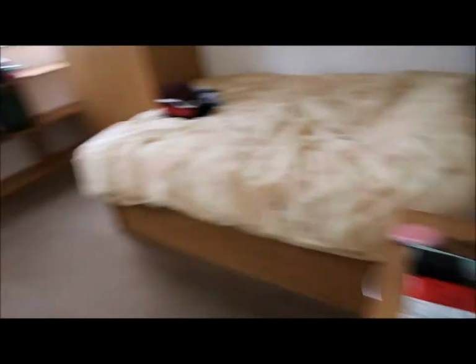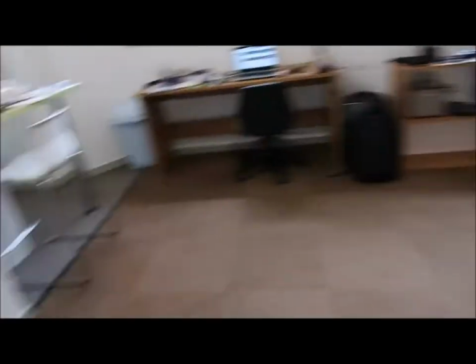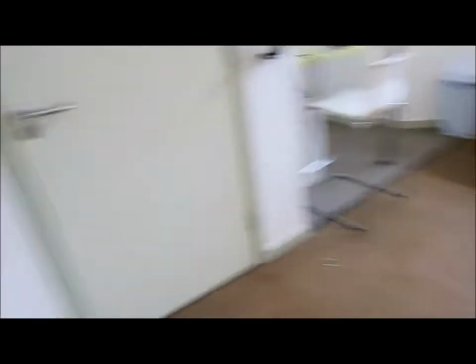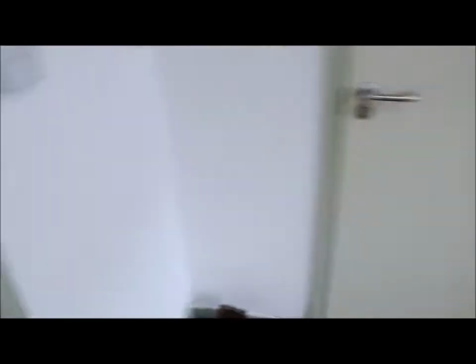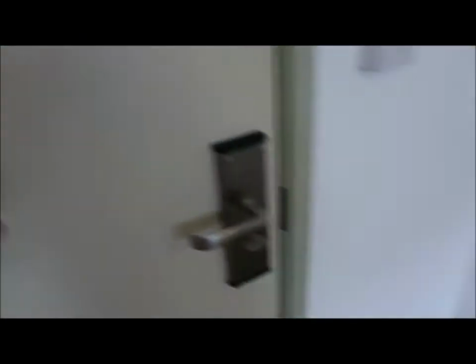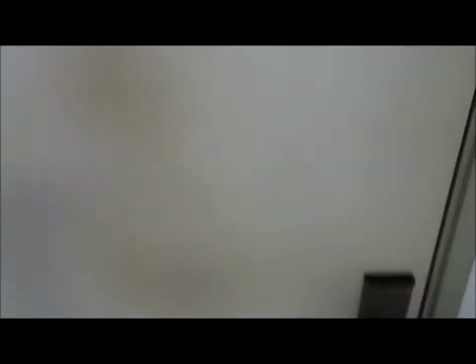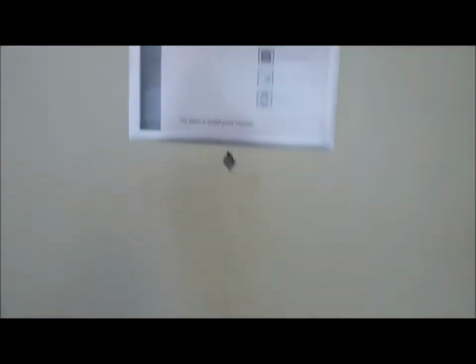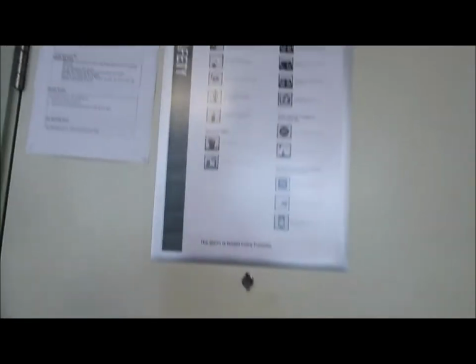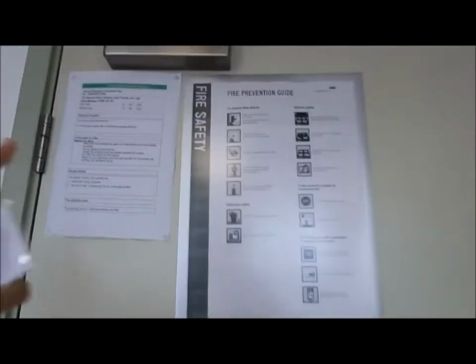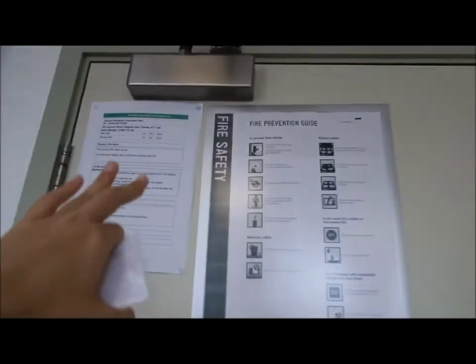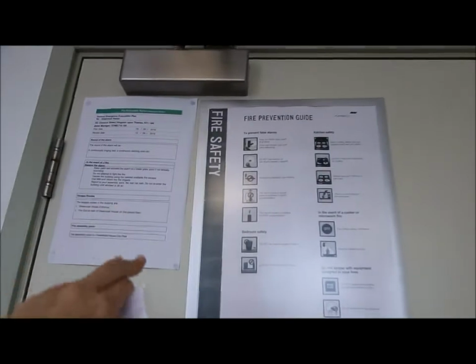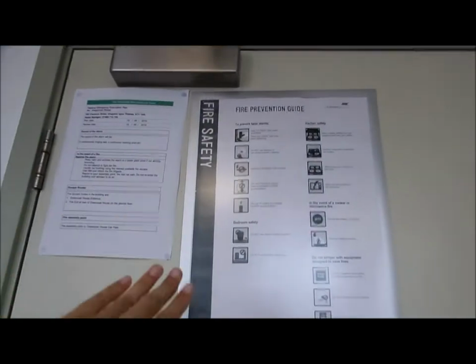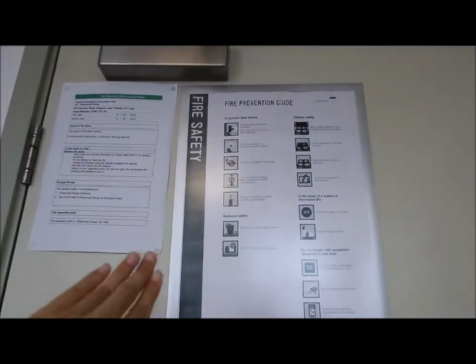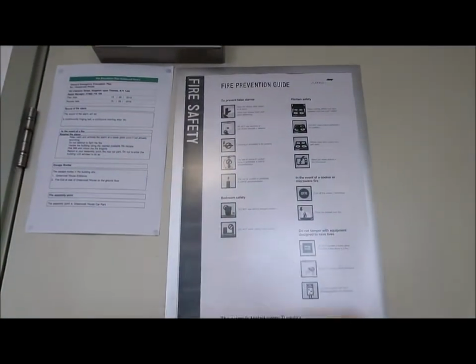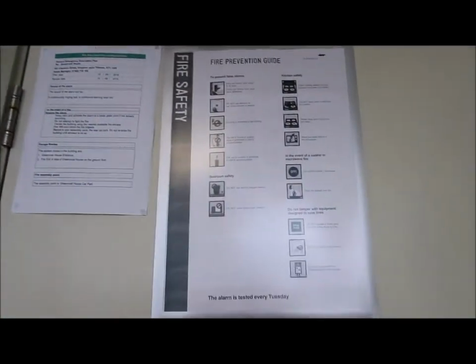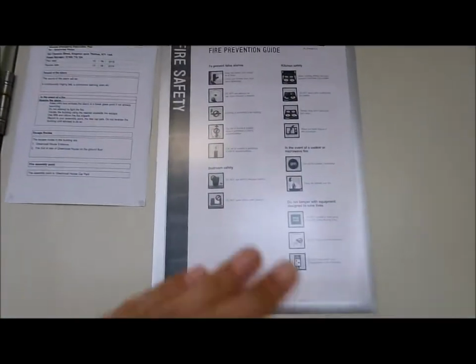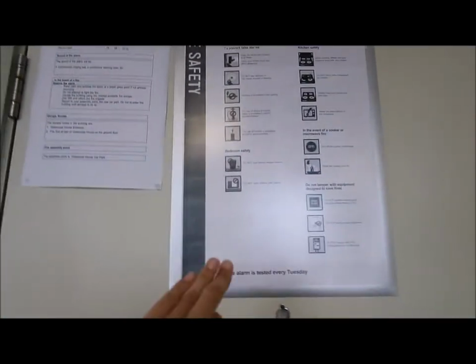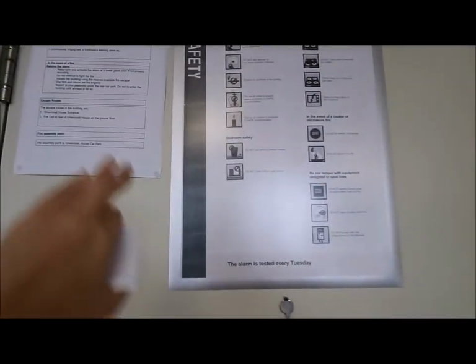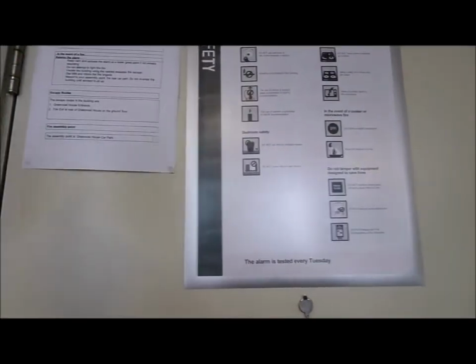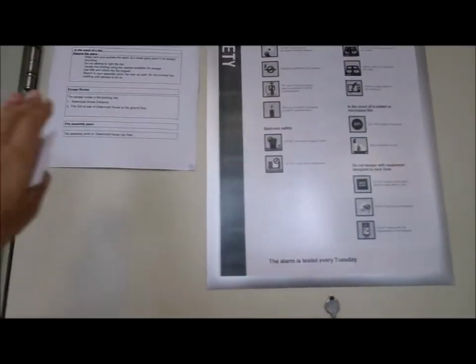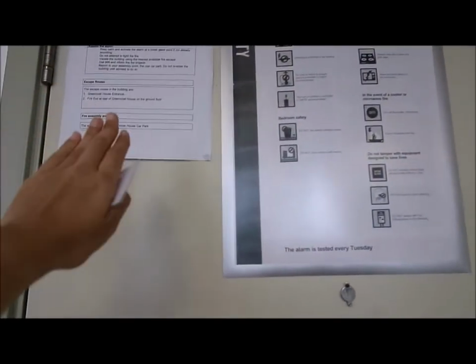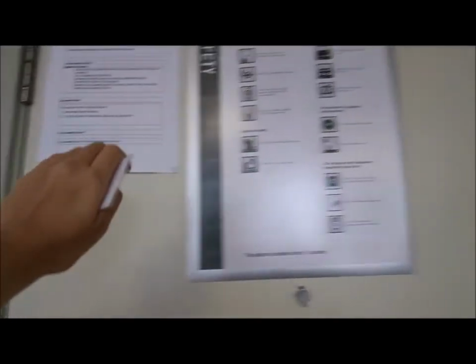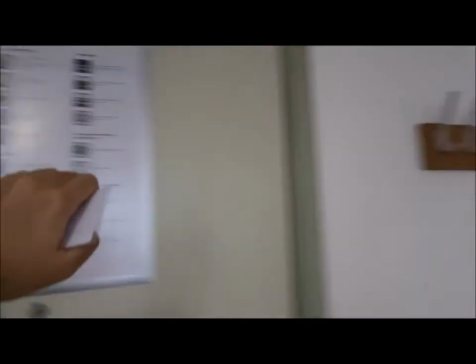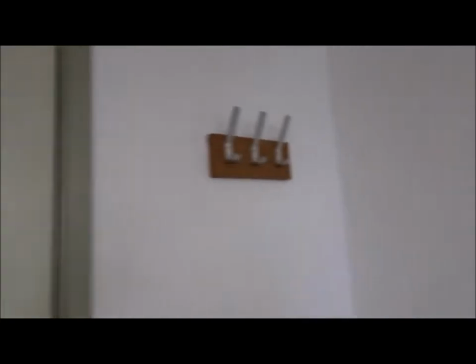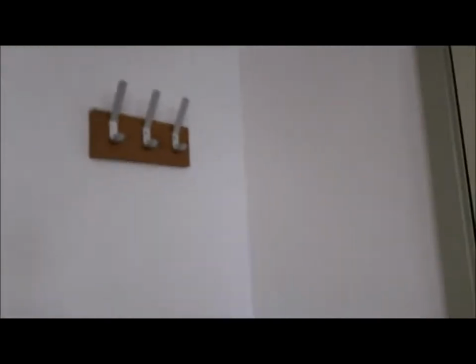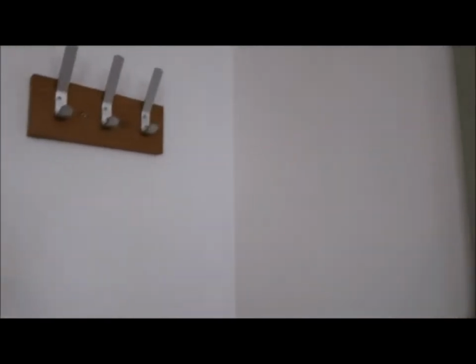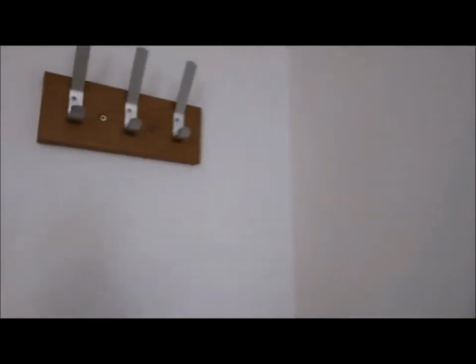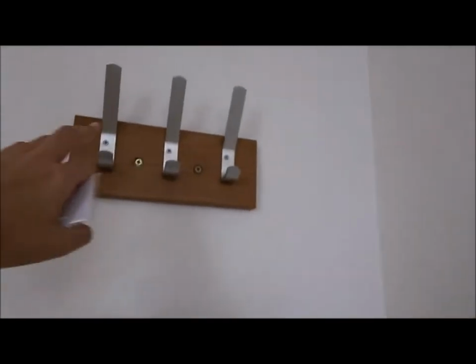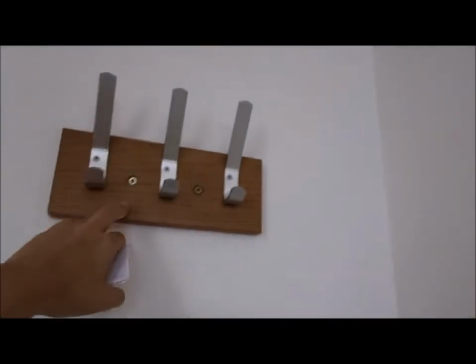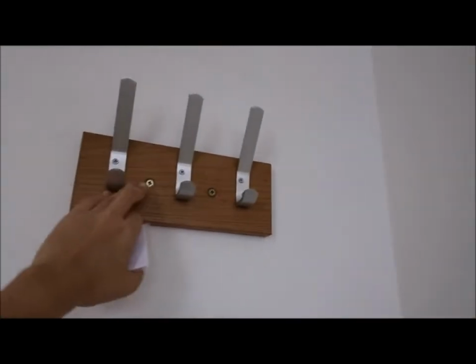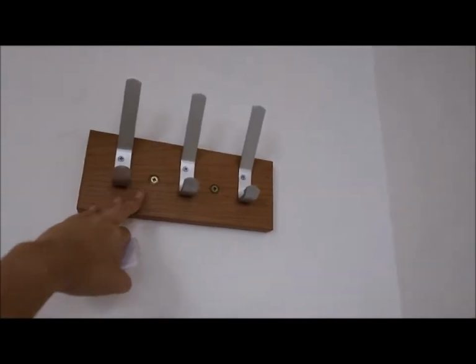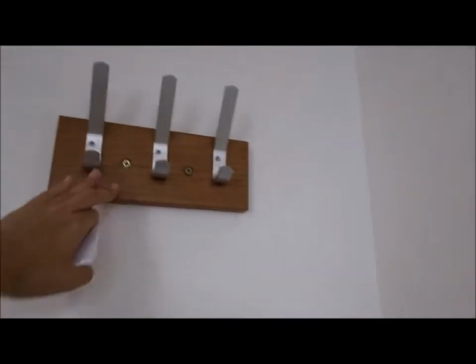Let's start off with the door. There are some safety instructions behind the door — a fire prevention guide and maintenance check. Here is where you can hang your coat.